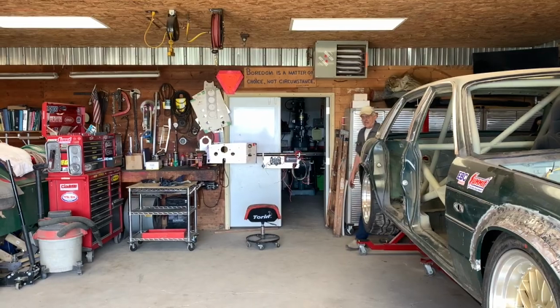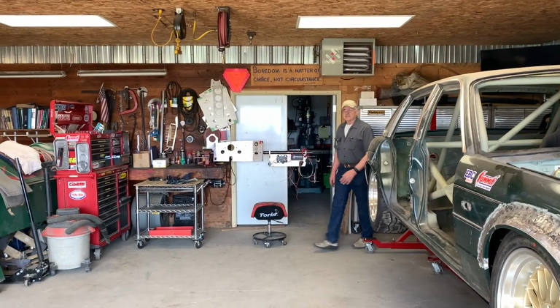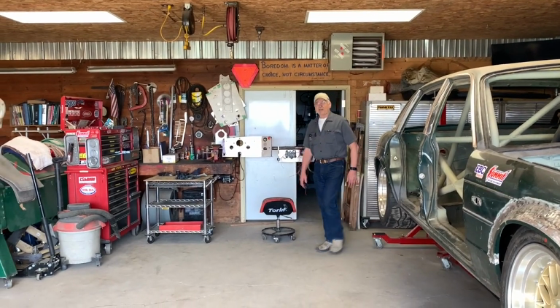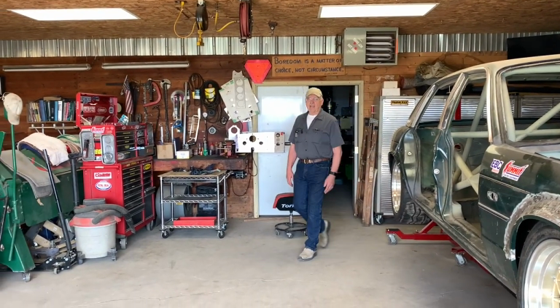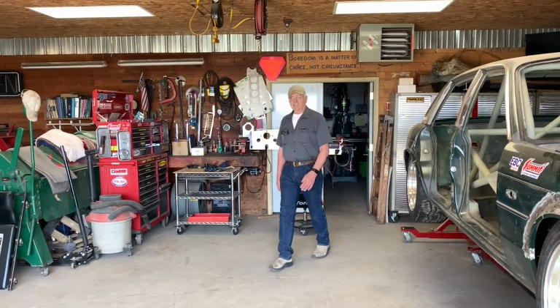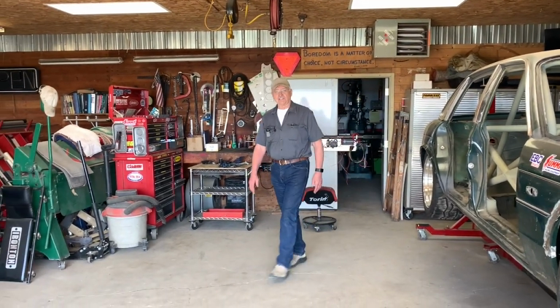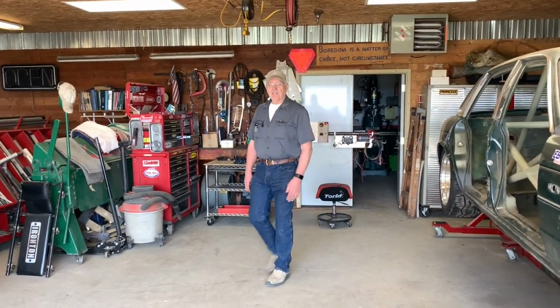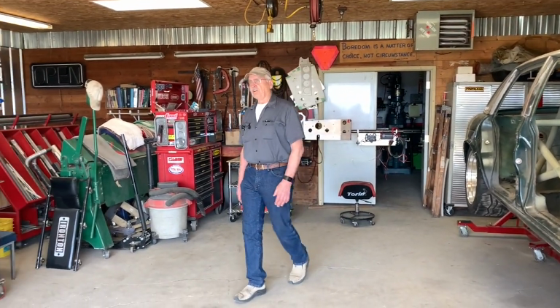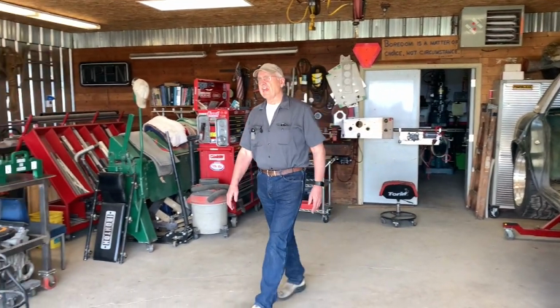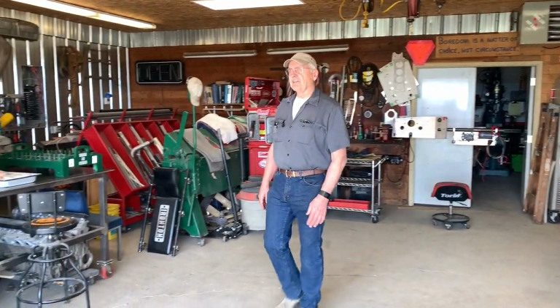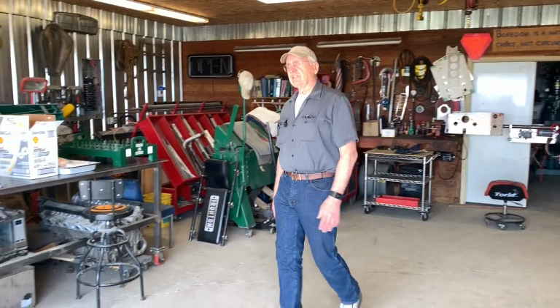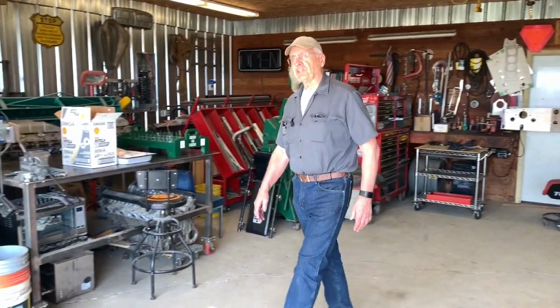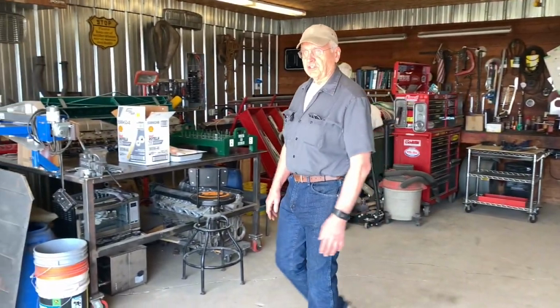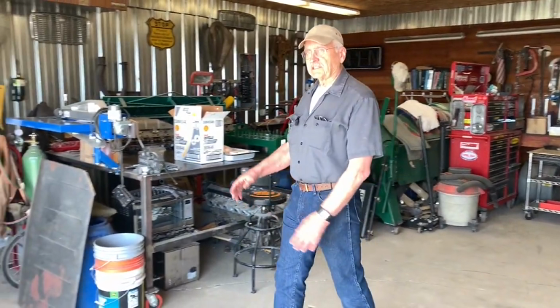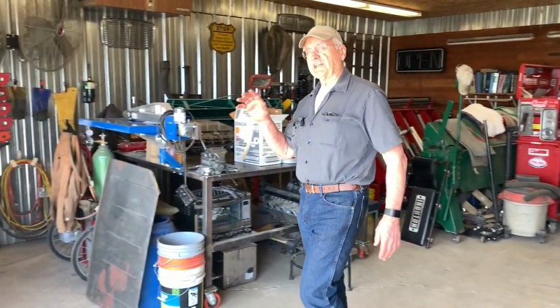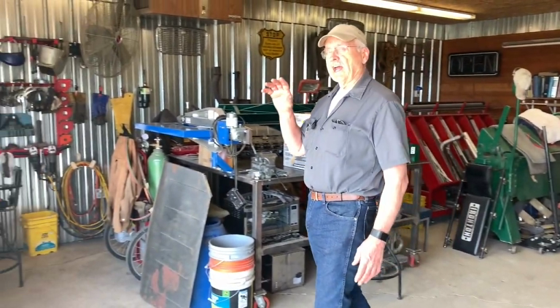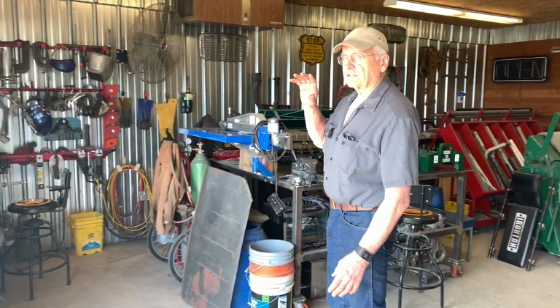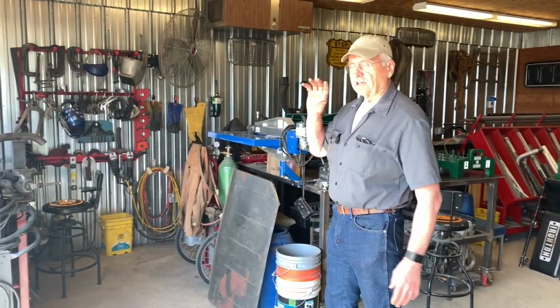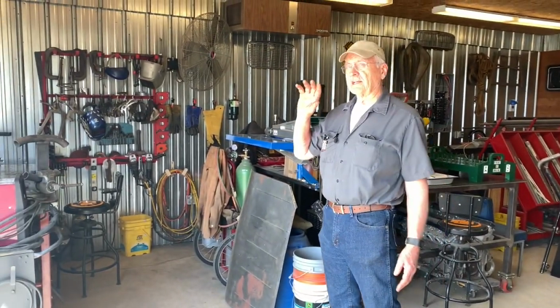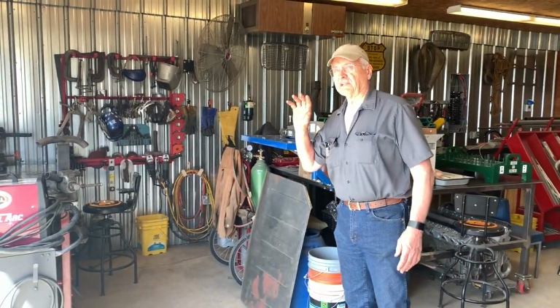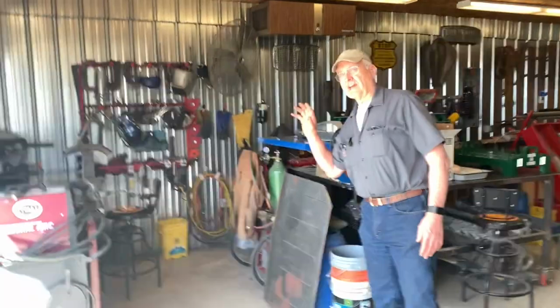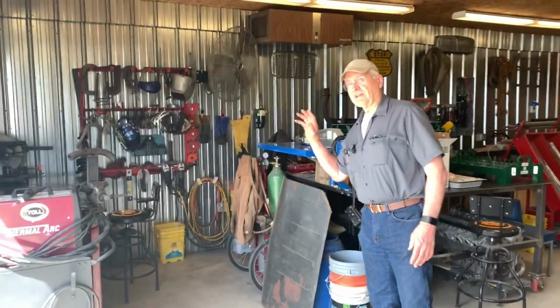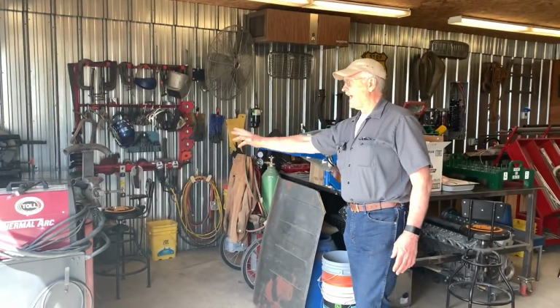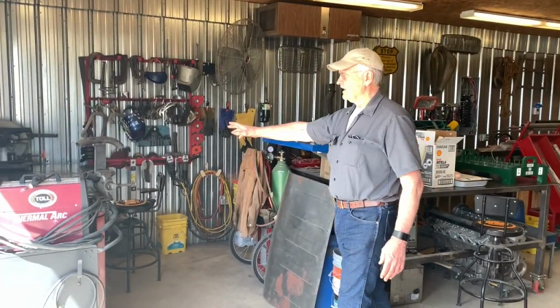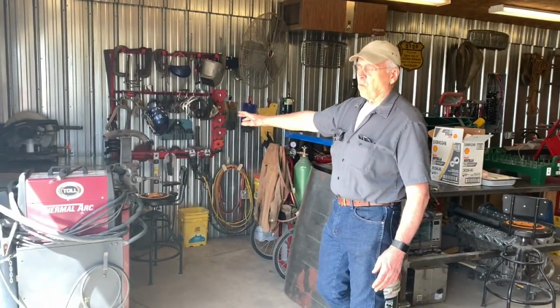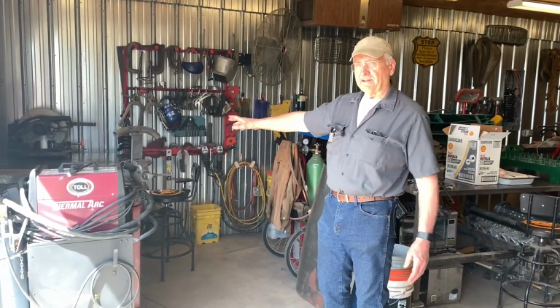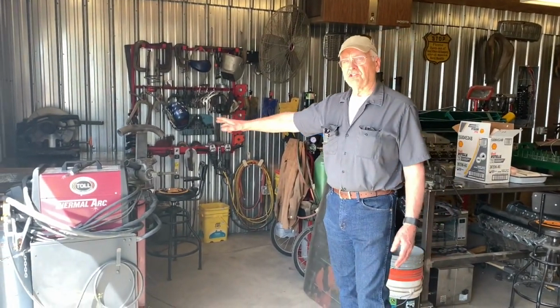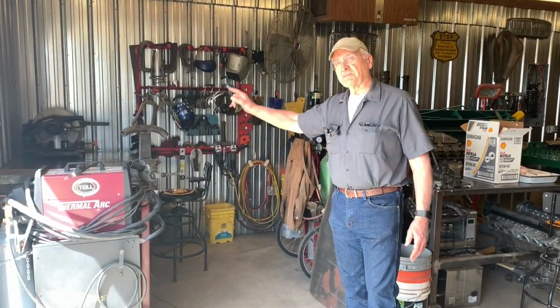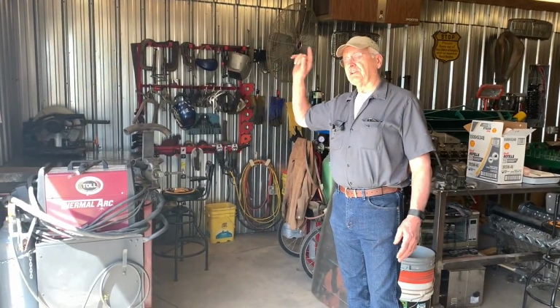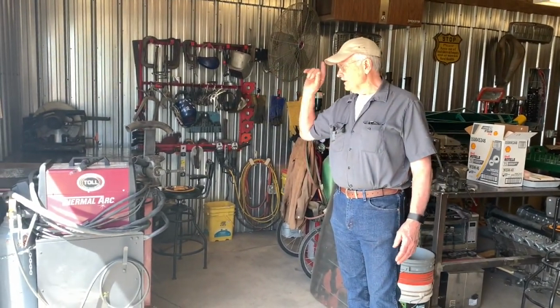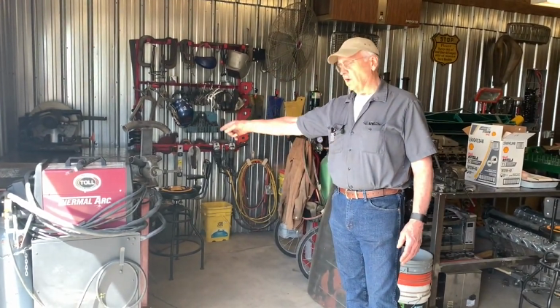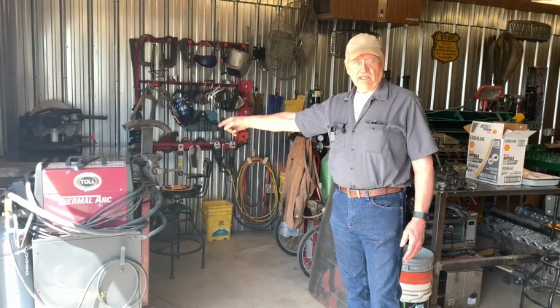Hi, welcome back to the Camp Chaos Chronicles. What we're going to do today on the tool shed edition is to take a look at an area that I spend a lot of time in — the welding fabrication area, specifically the welding bench.